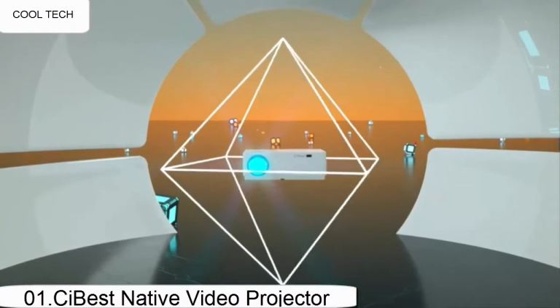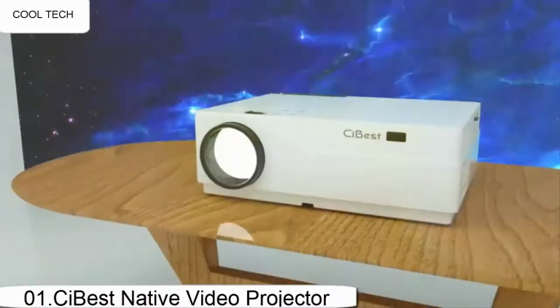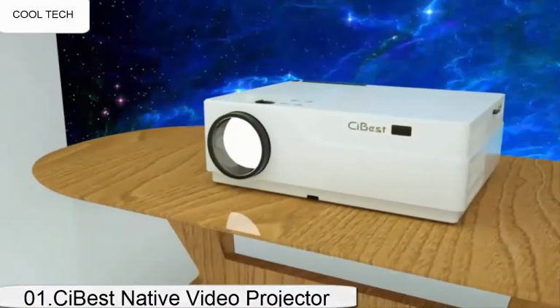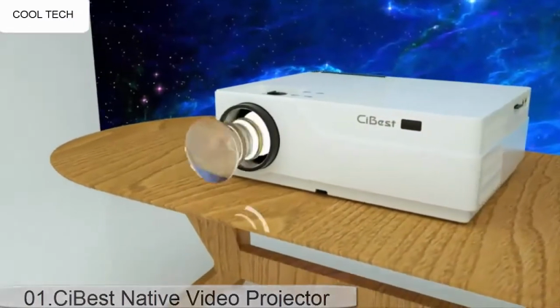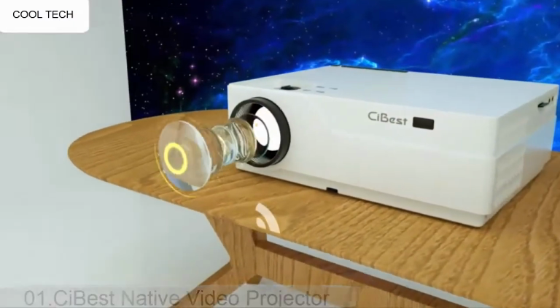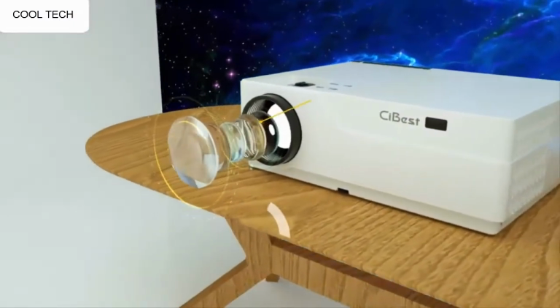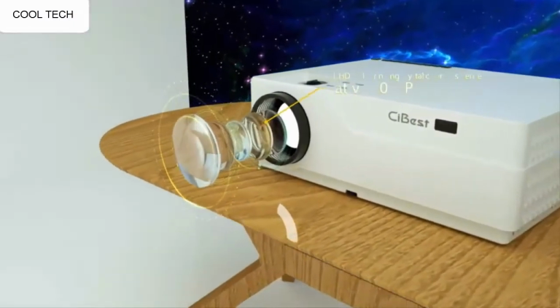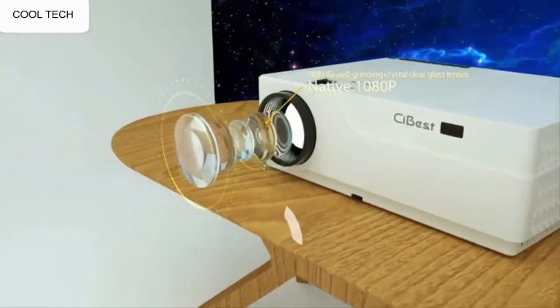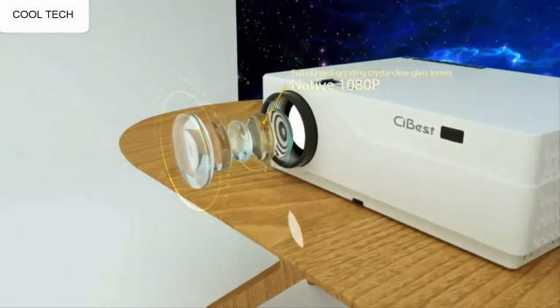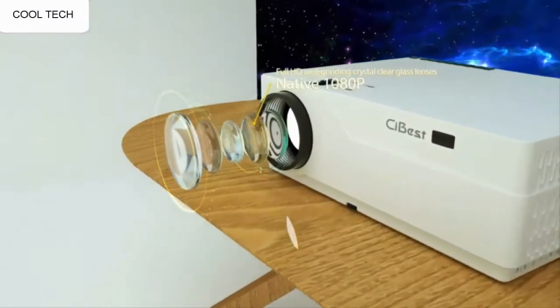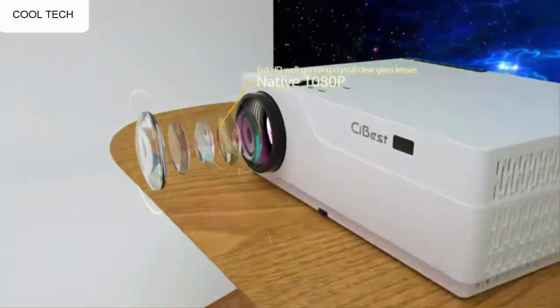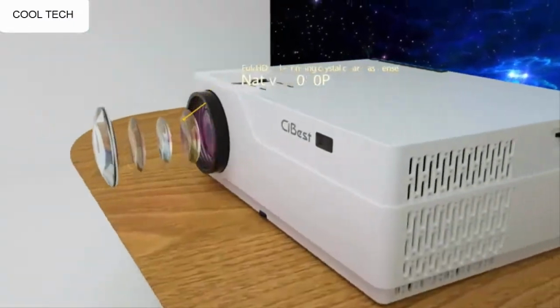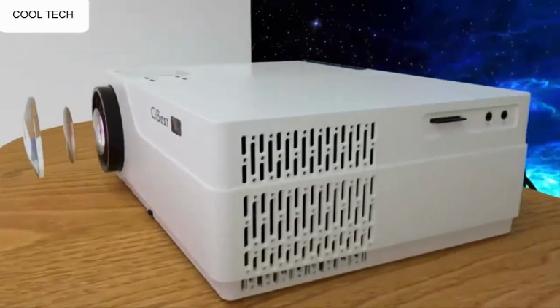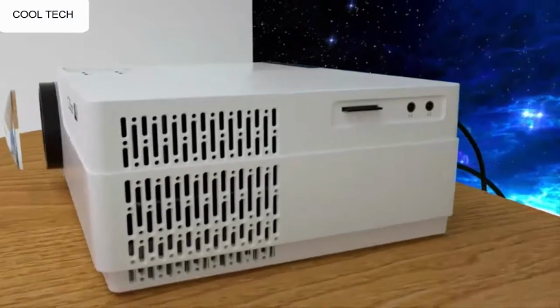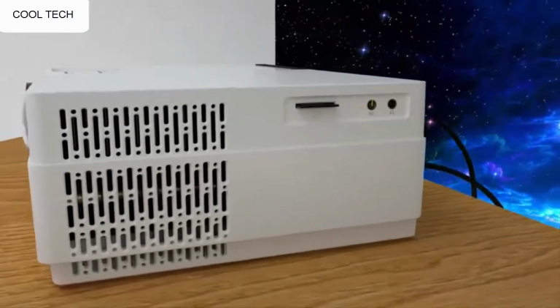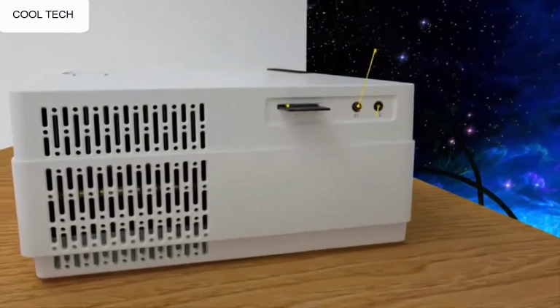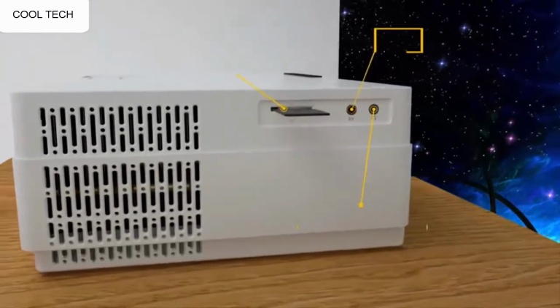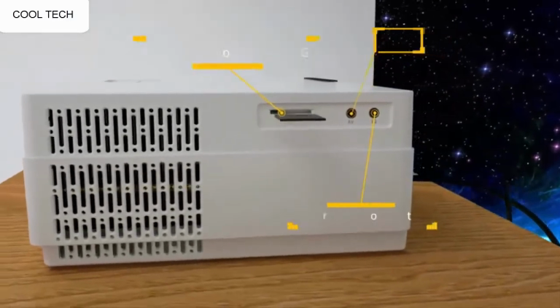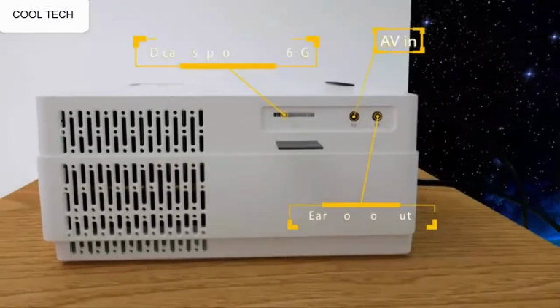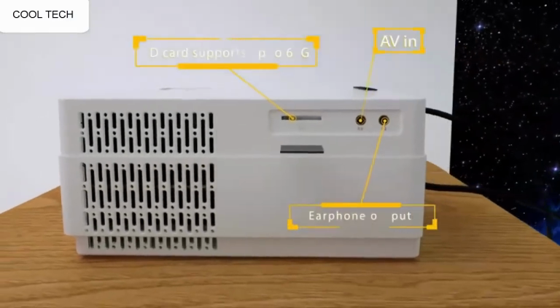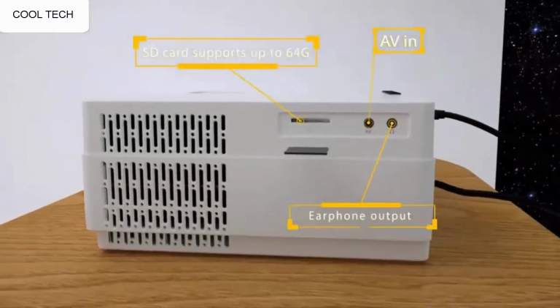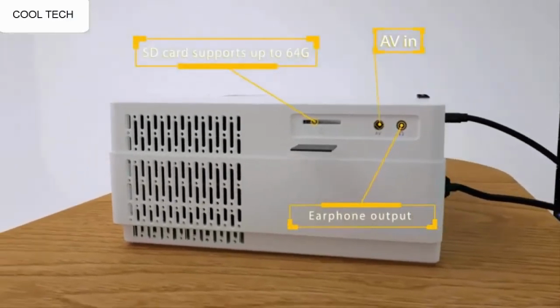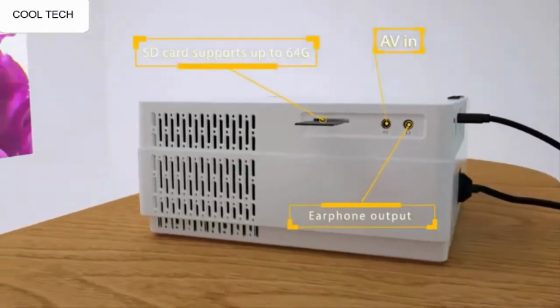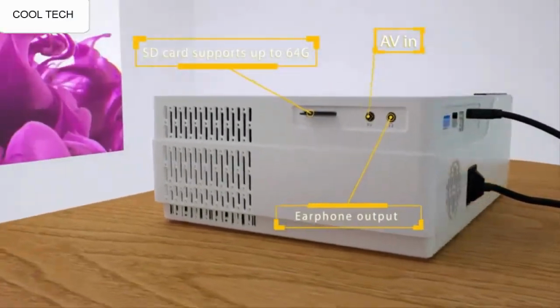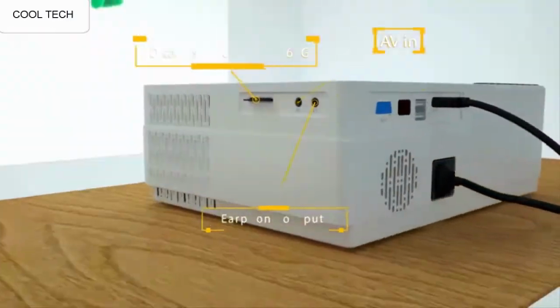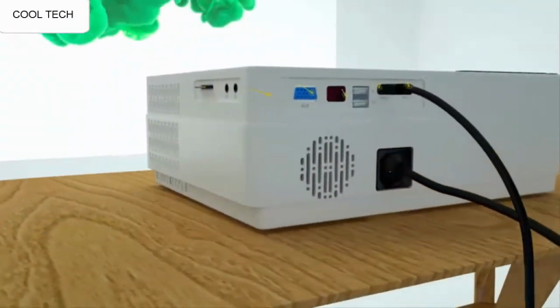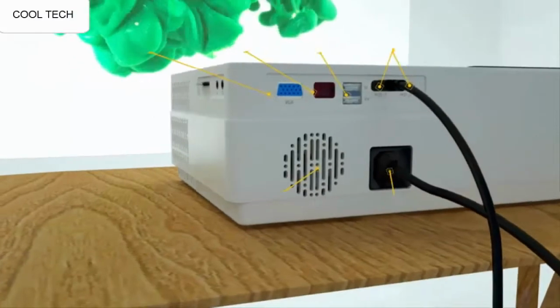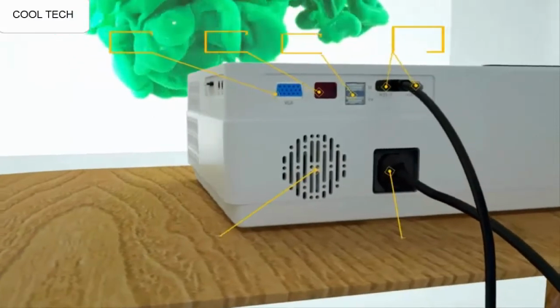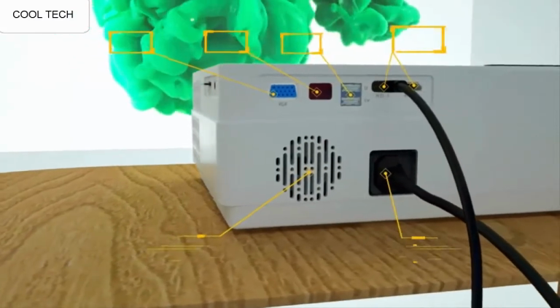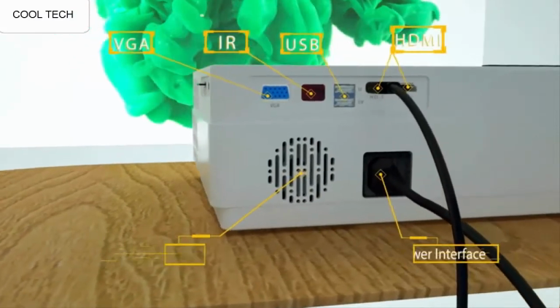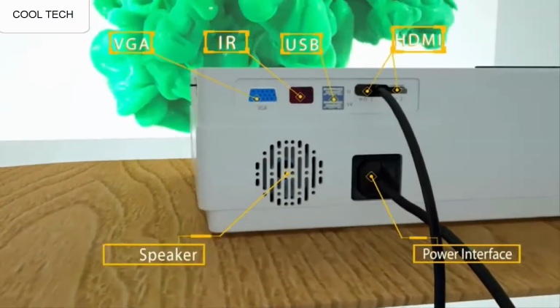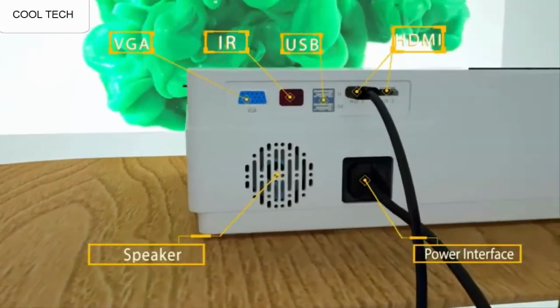The sound that comes from this projector is honestly good enough for a casual movie night. The color is pretty good, but you need near full darkness to get the best picture. The picture is clear and looks great.